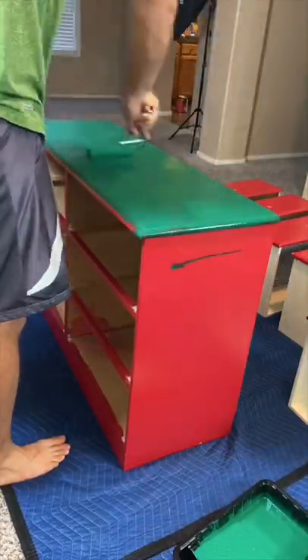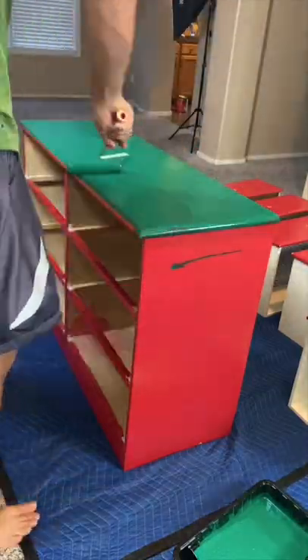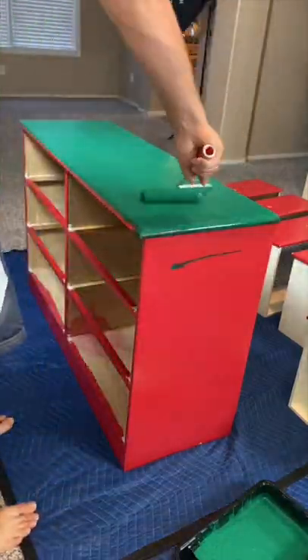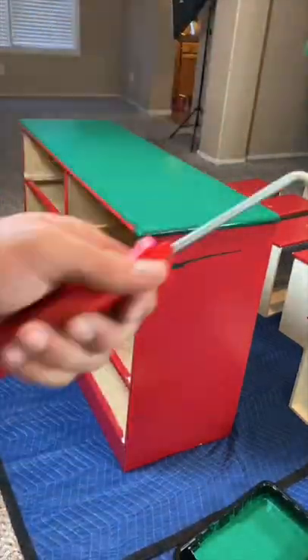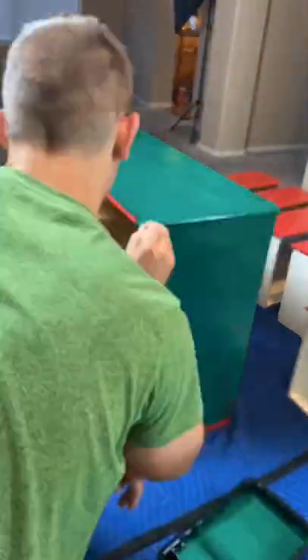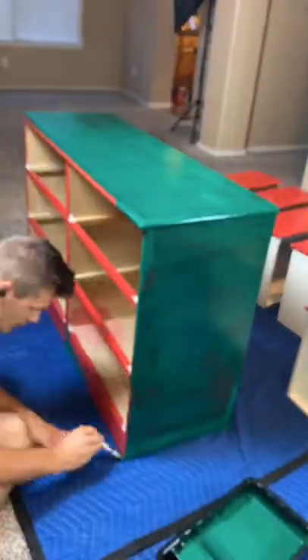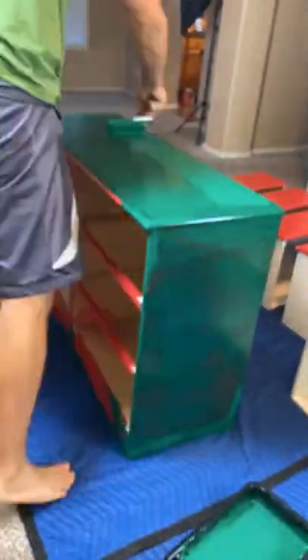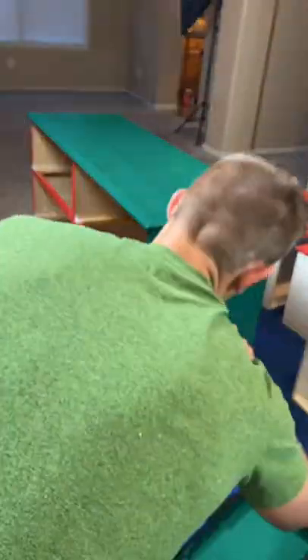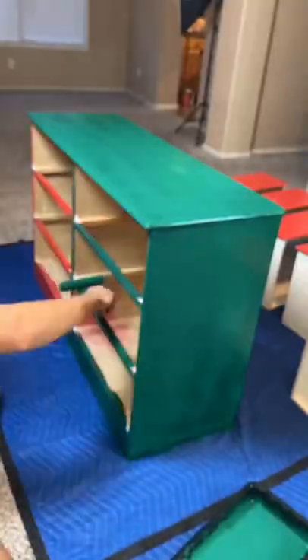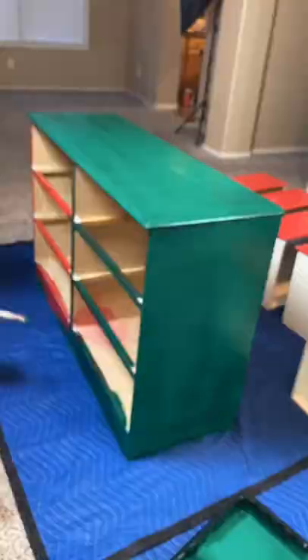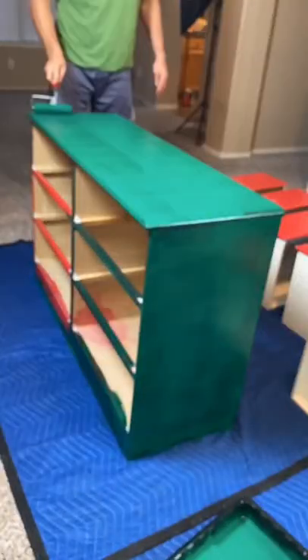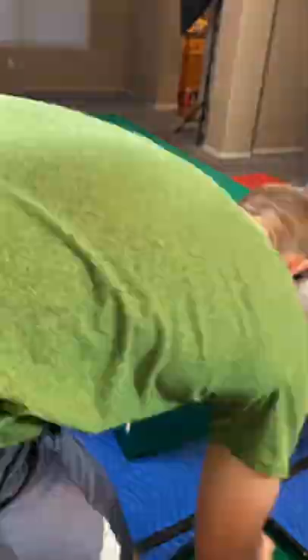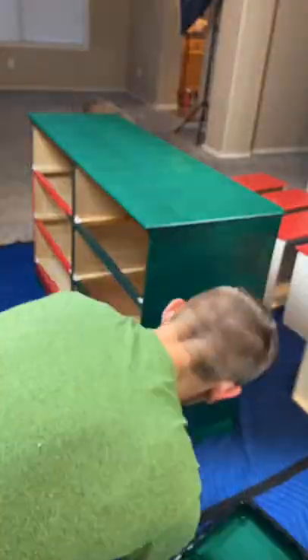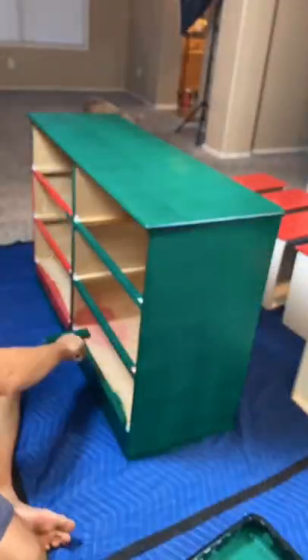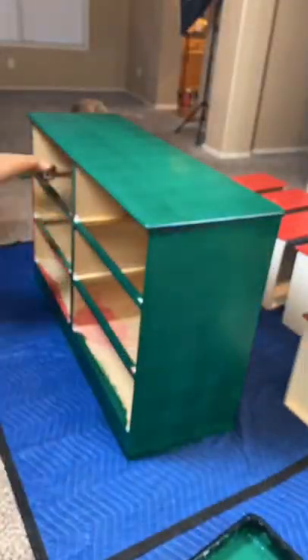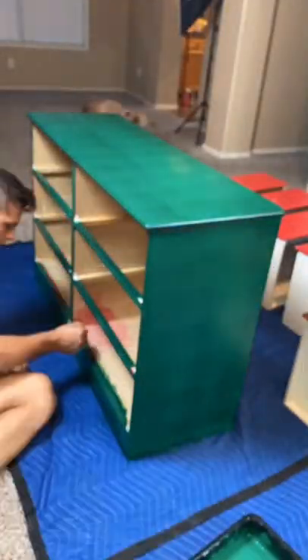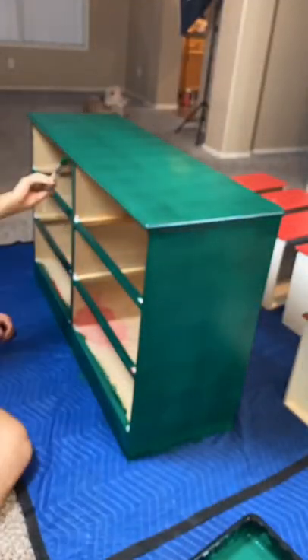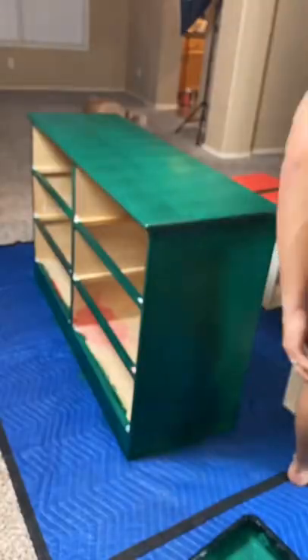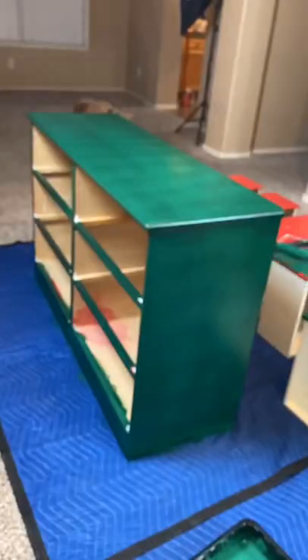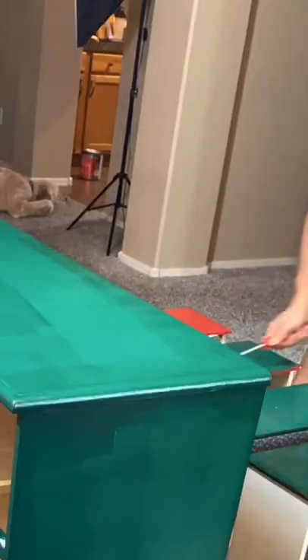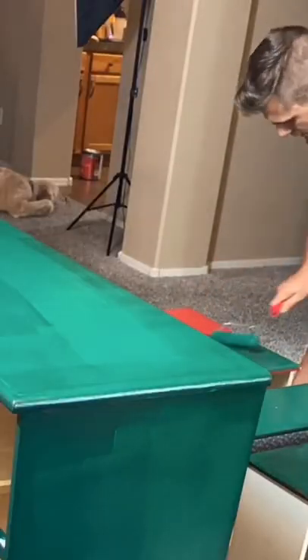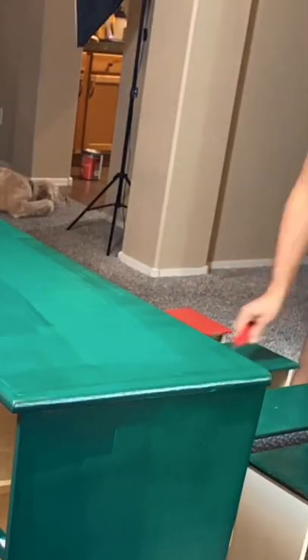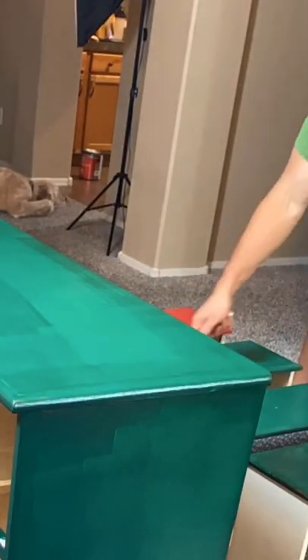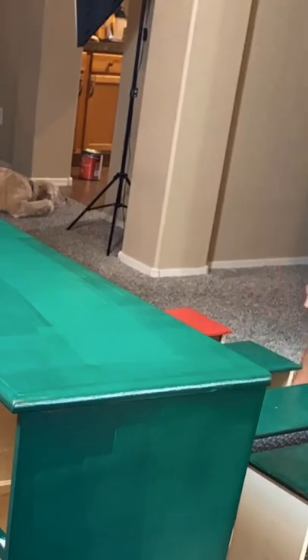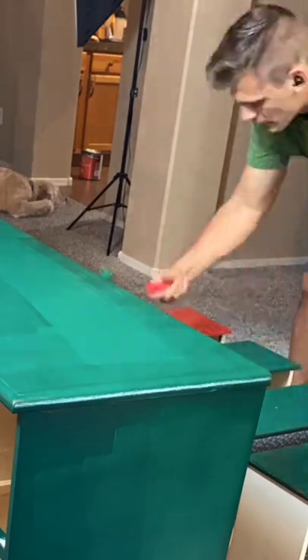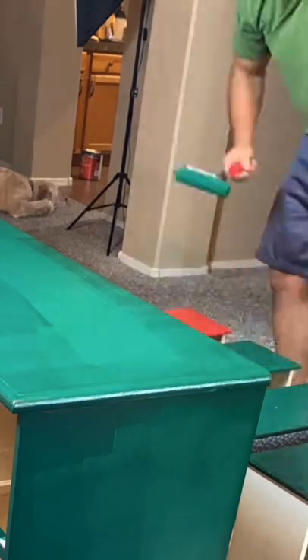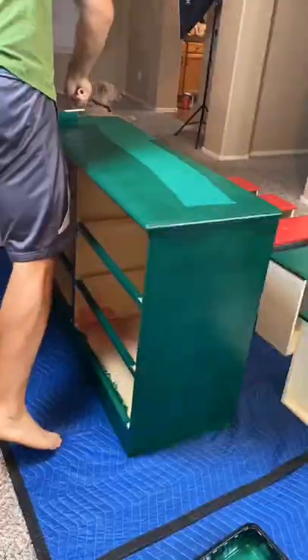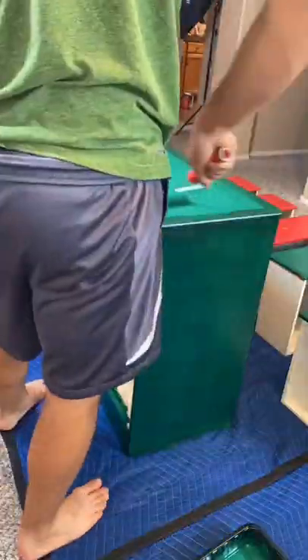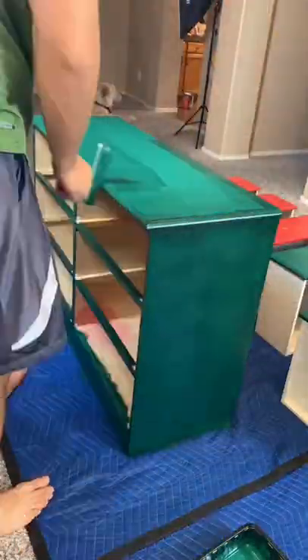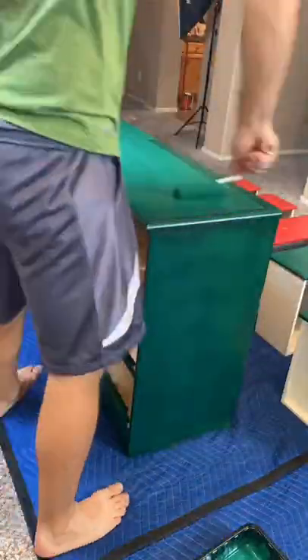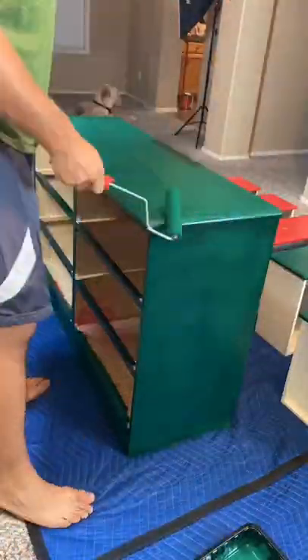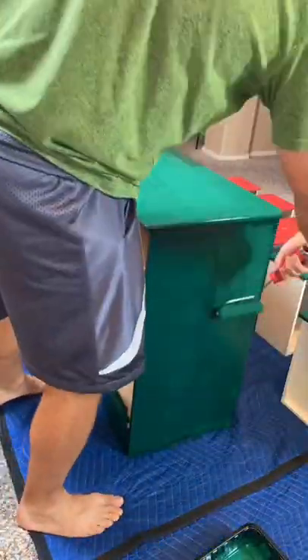Now we've been married for three years. These dressers have kind of been an eyesore, so it's time to make them modern. And honestly, I'm having a lot of fun with this project. I work from home on my computer for most of the day, and so getting to work with my hands is kind of a fun break for me.